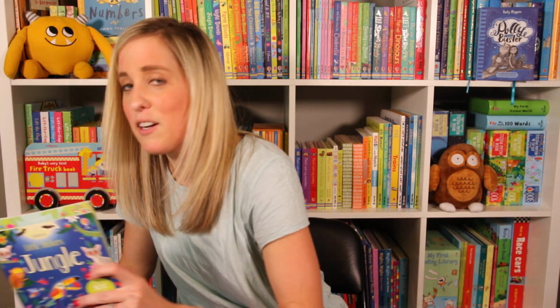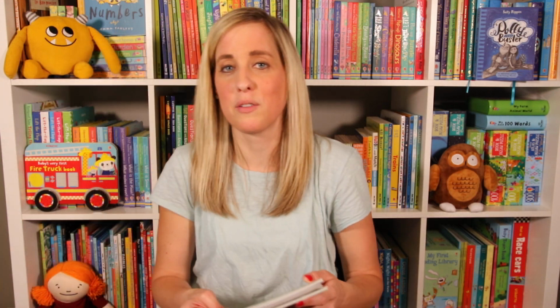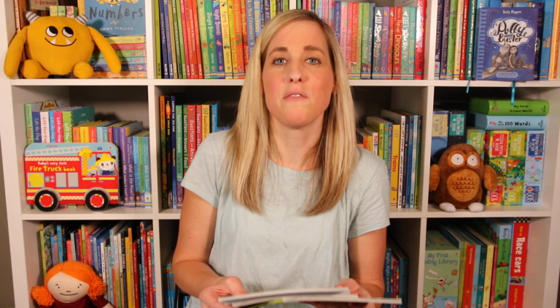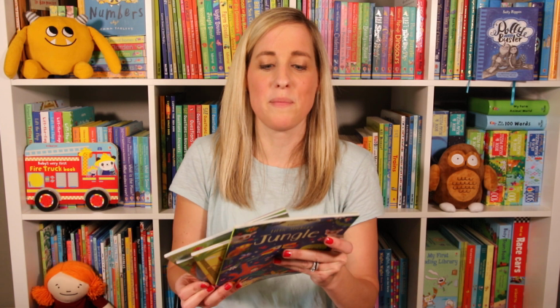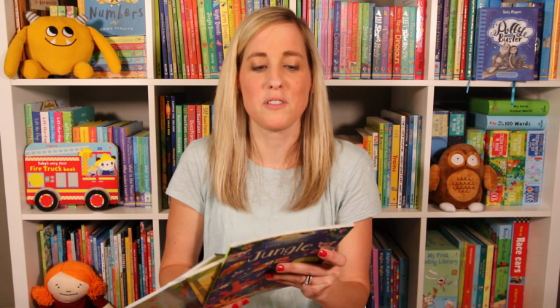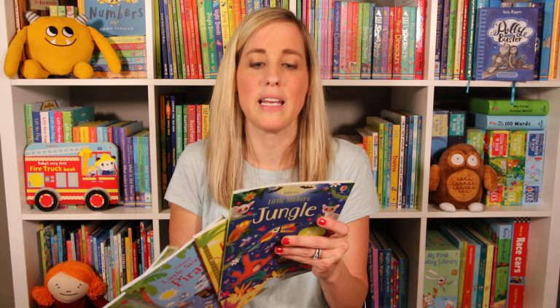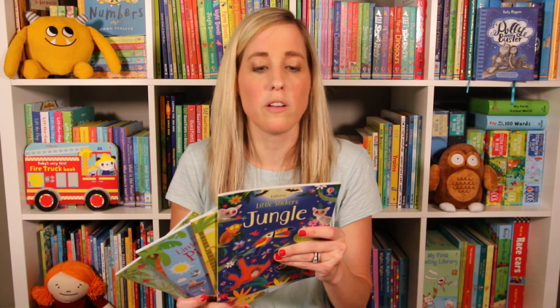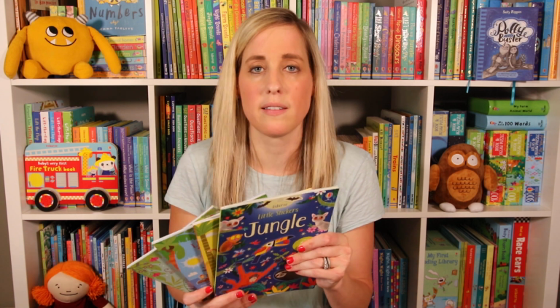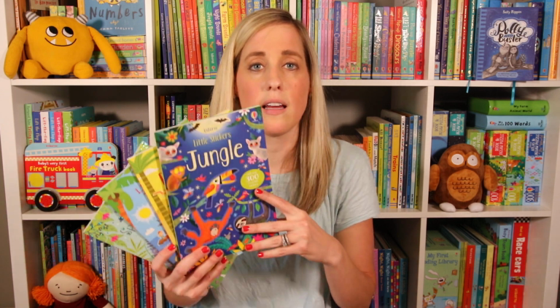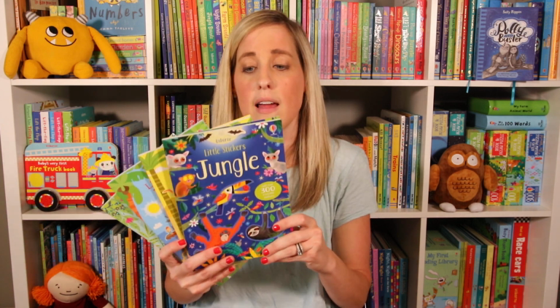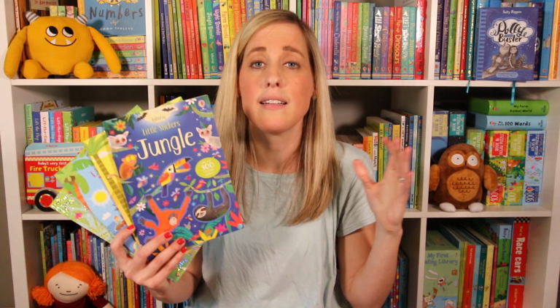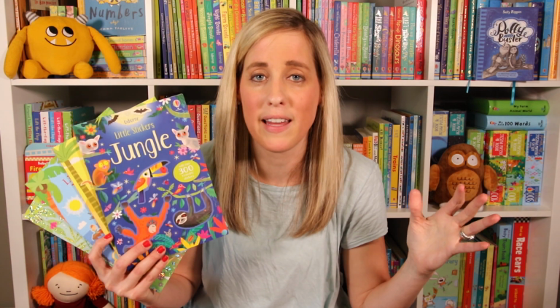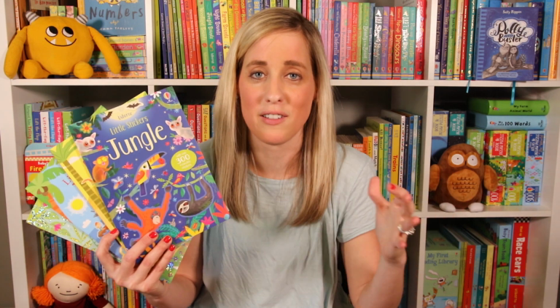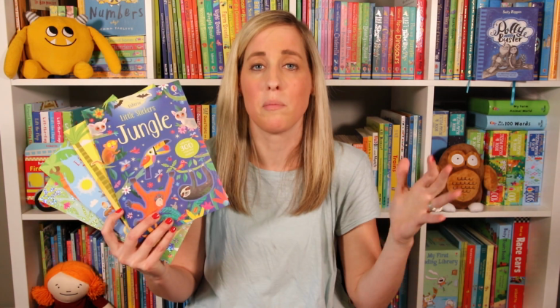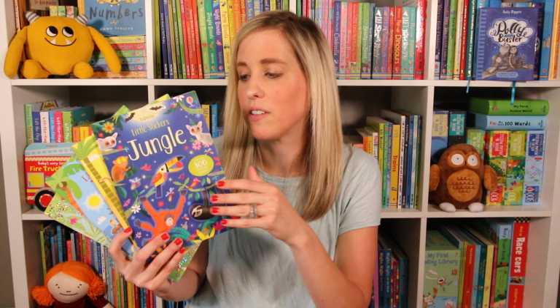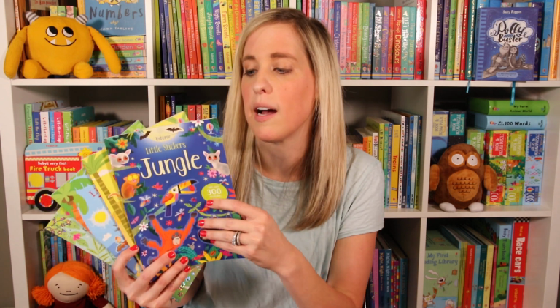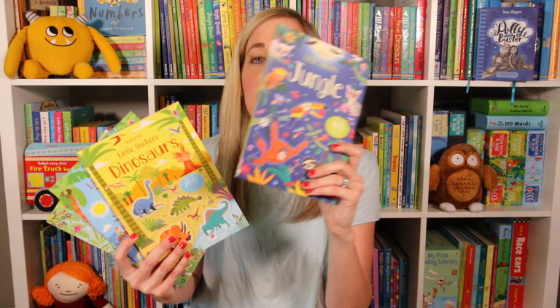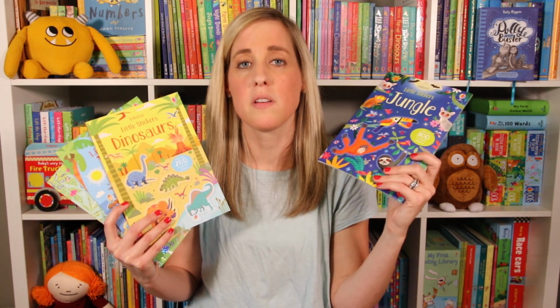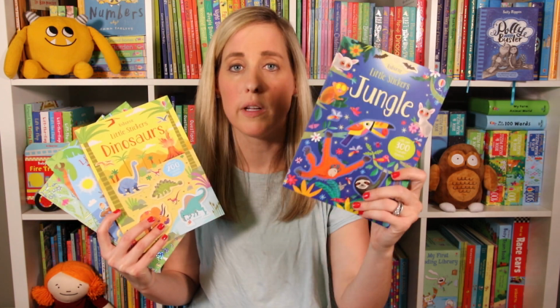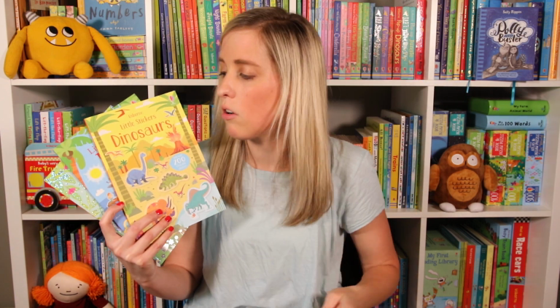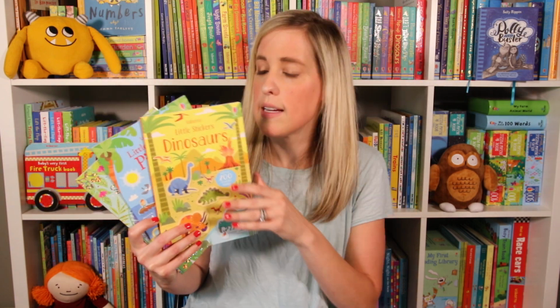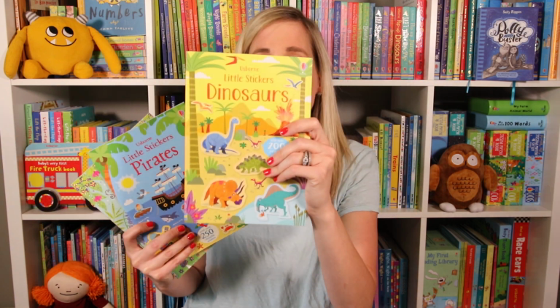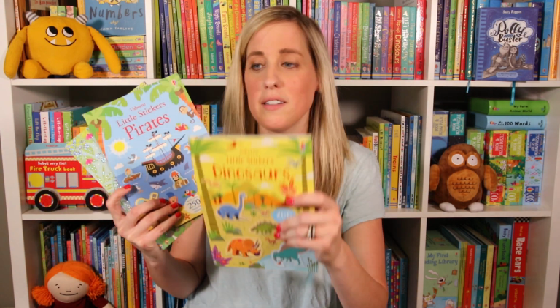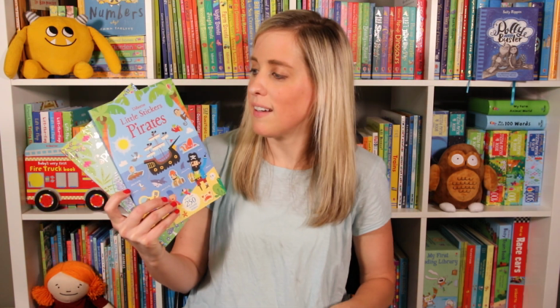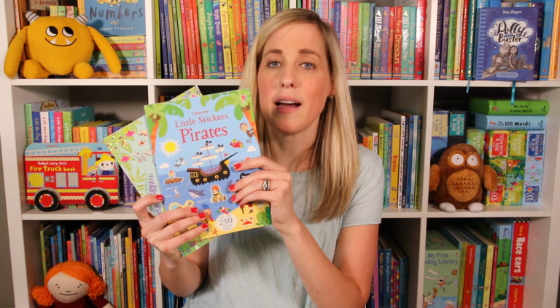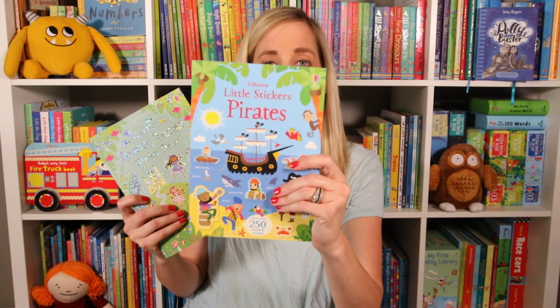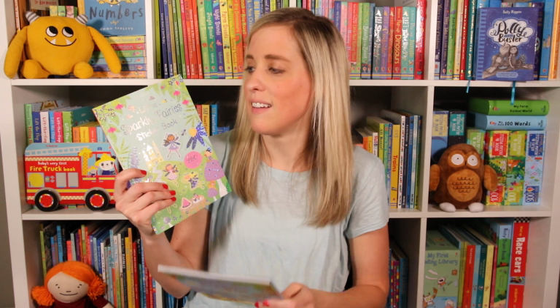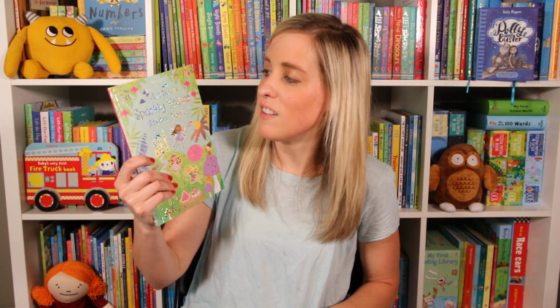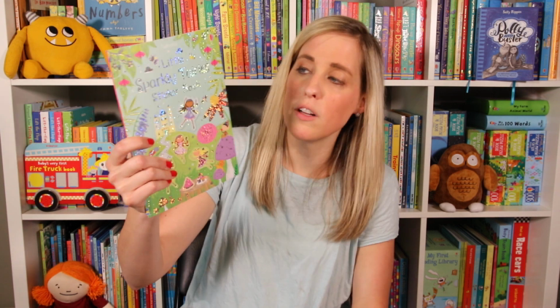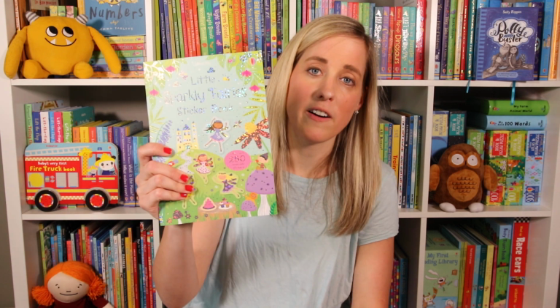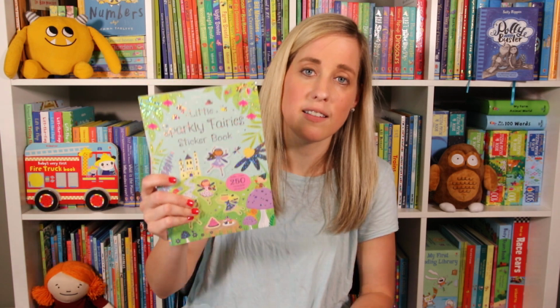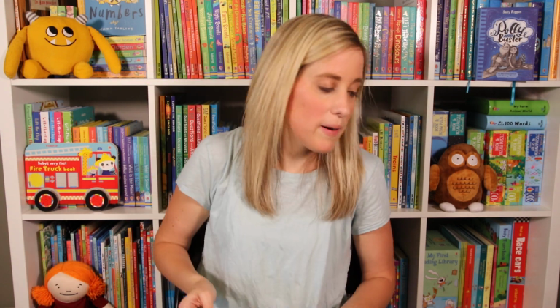Sticker books — we're known for sticker books. We have so many, all topics. Any topic that your kid is interested in, we probably have a sticker book on. Here are some of our new ones: Jungle, Dinosaurs, Pirates, and Sparkly Fairies sticker book.